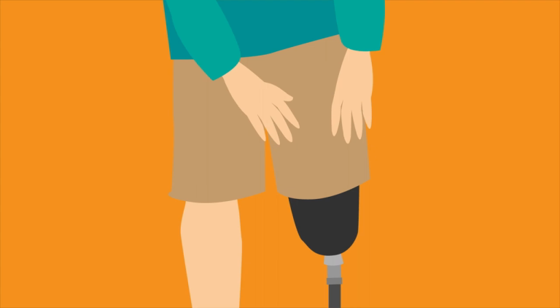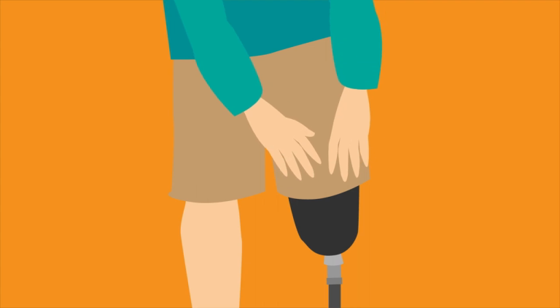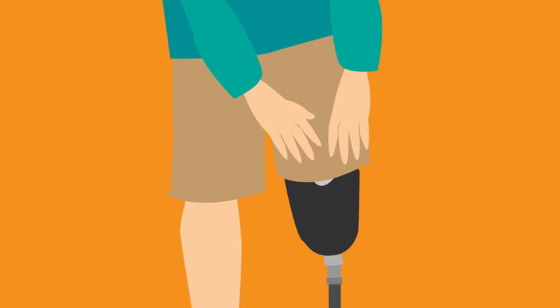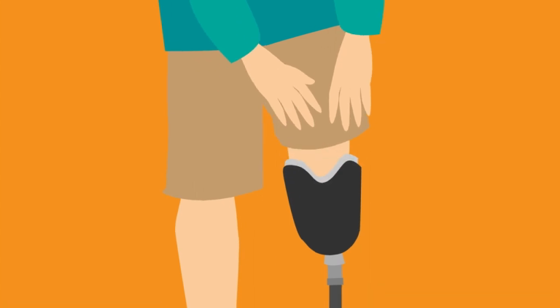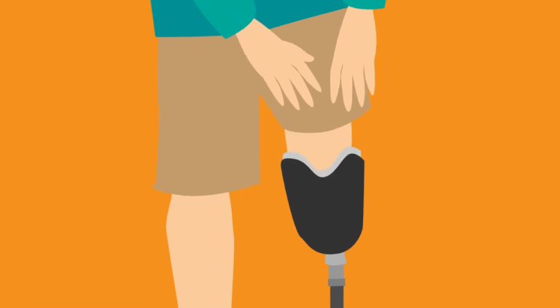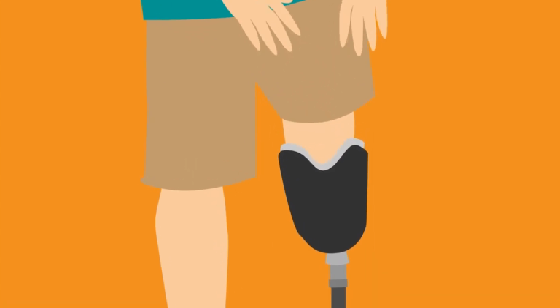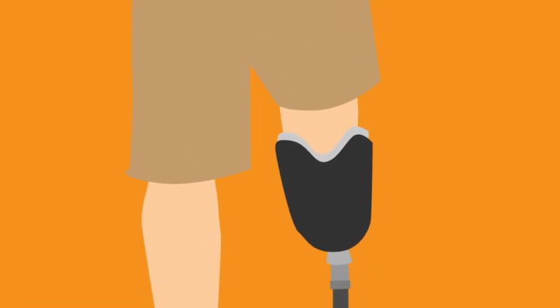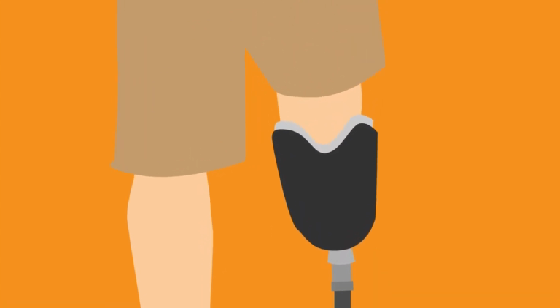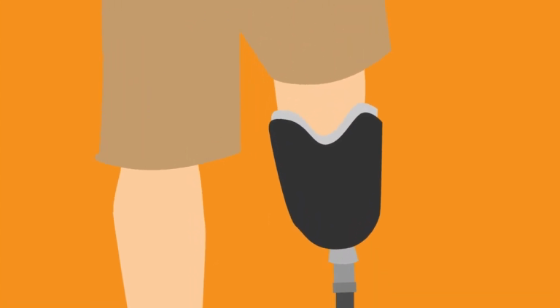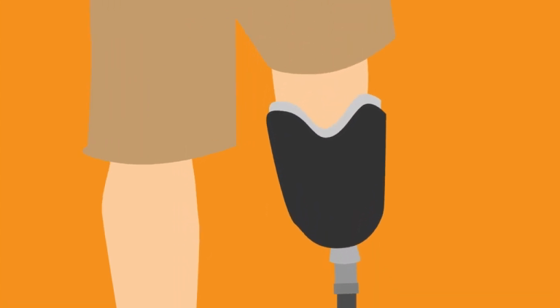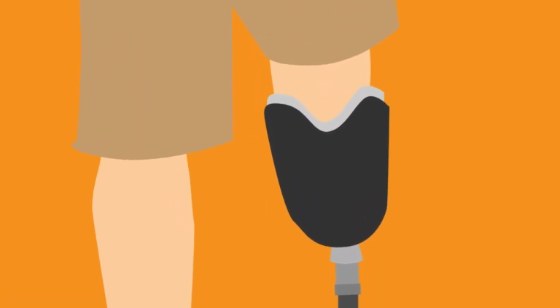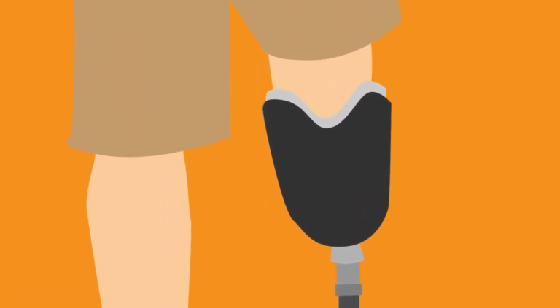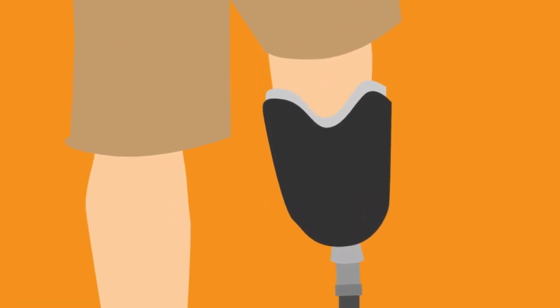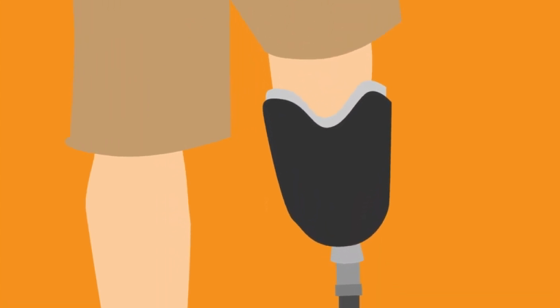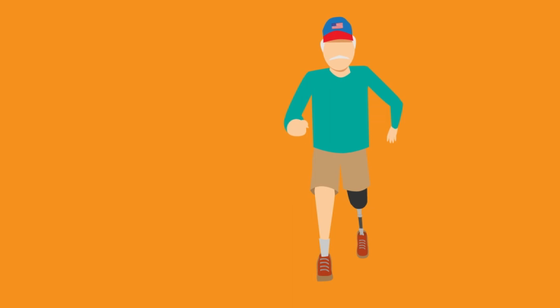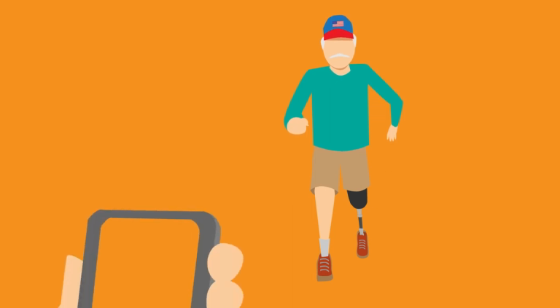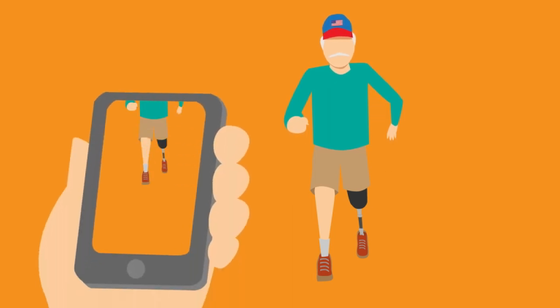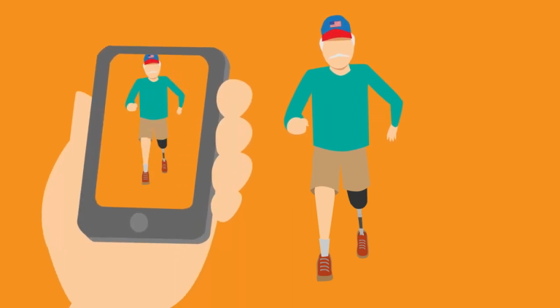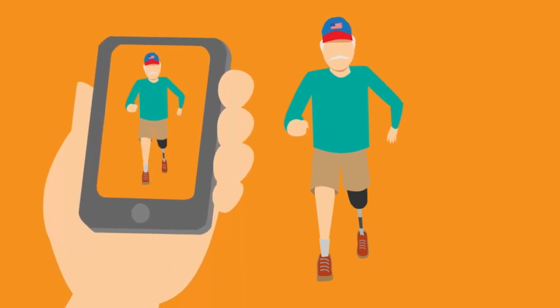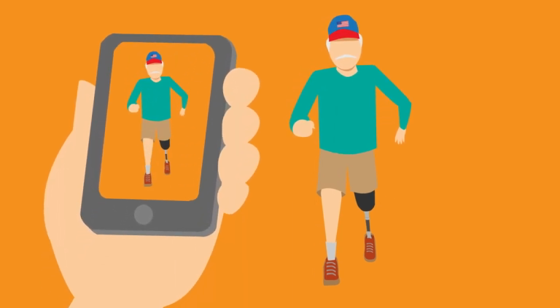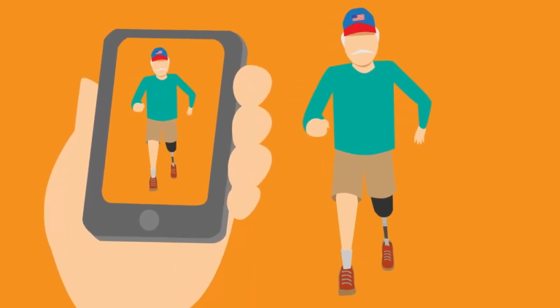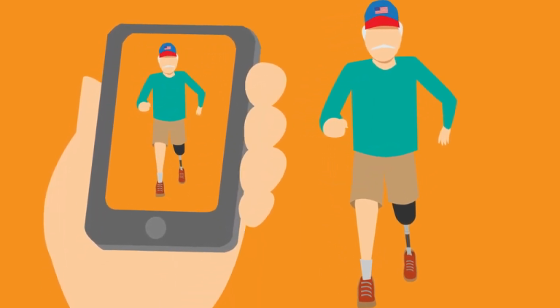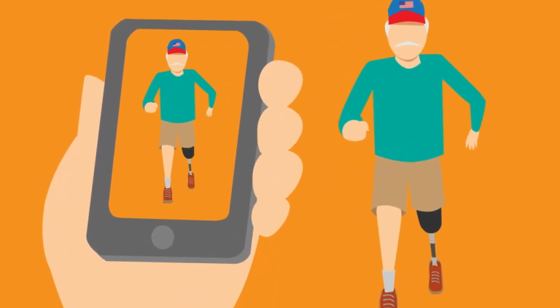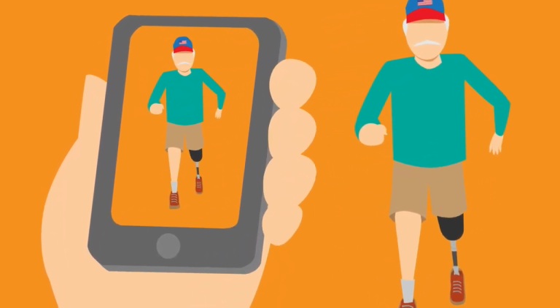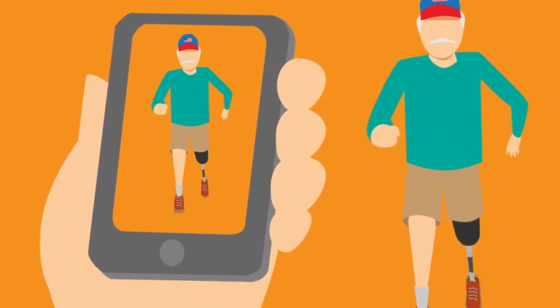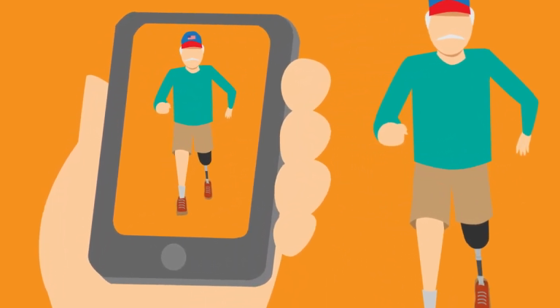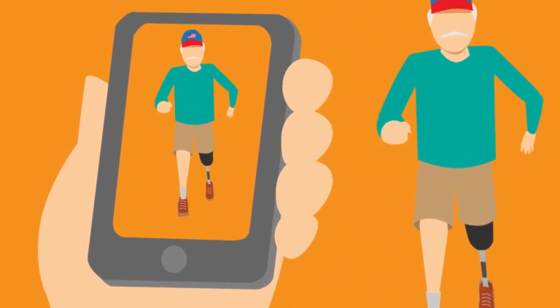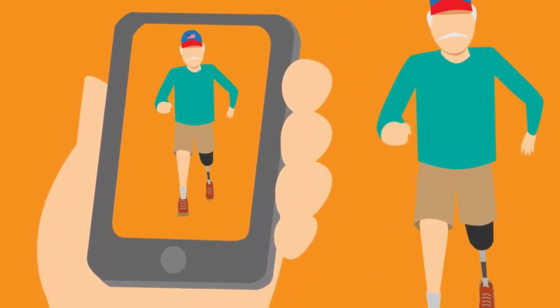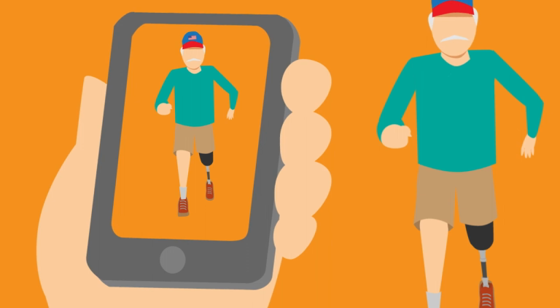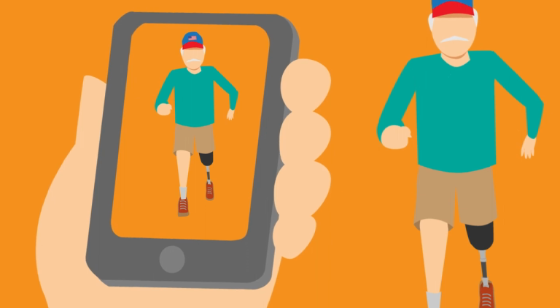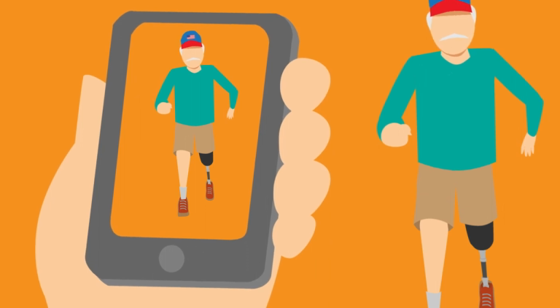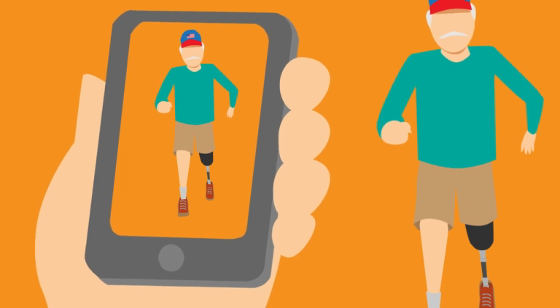Wear clothing that will allow us to easily see your prosthesis and residual limb. If available, have an assistant help you take video. That way we'll be able to clearly see your limb and watch you walk.